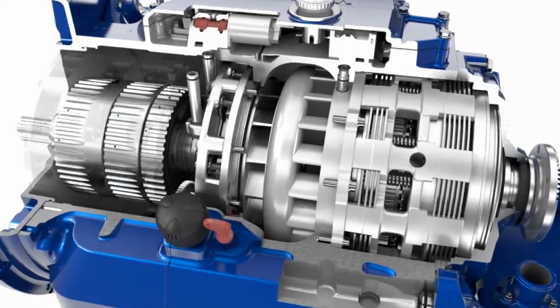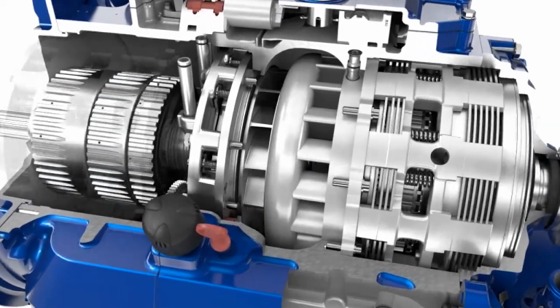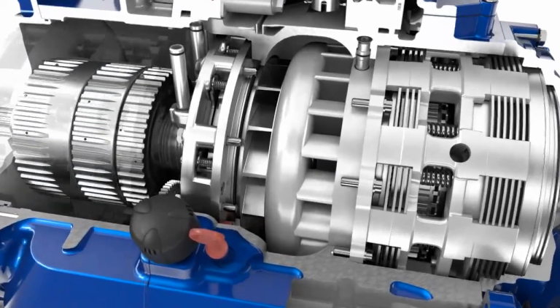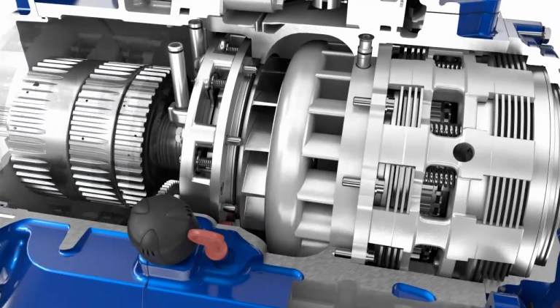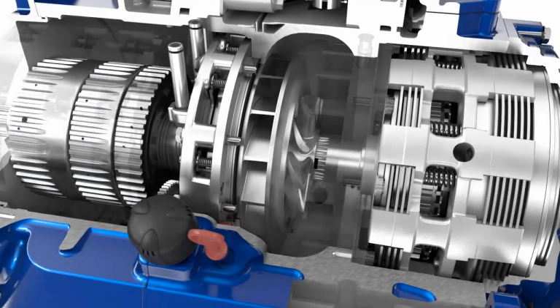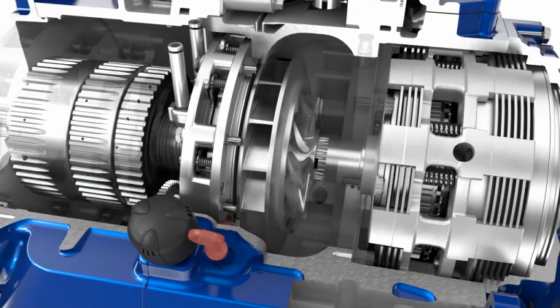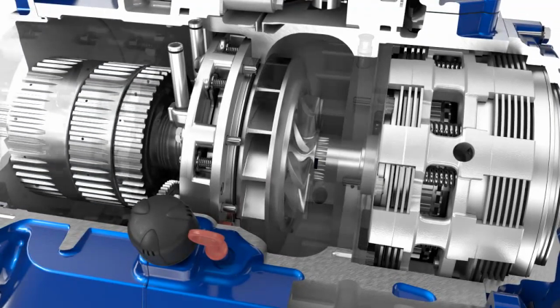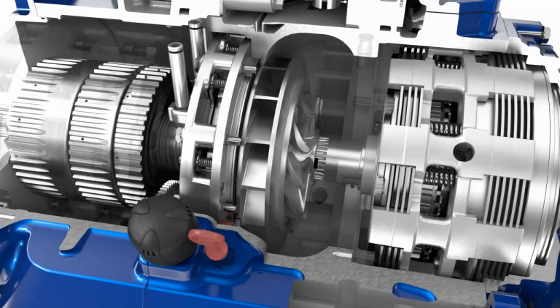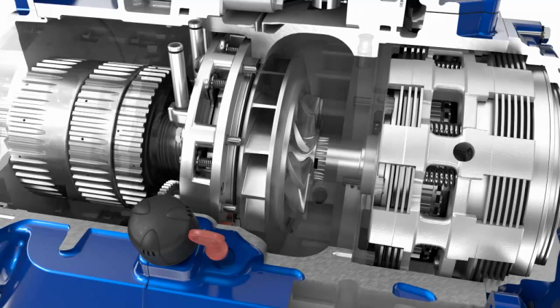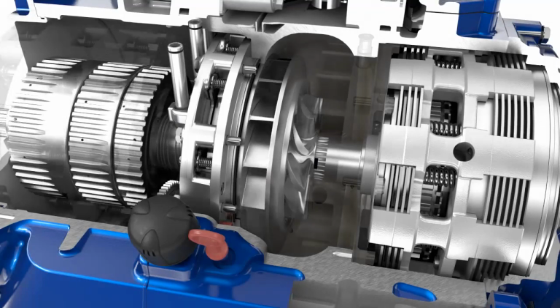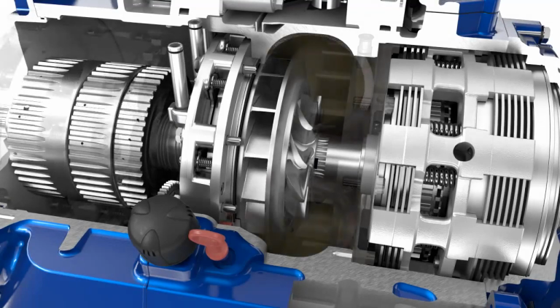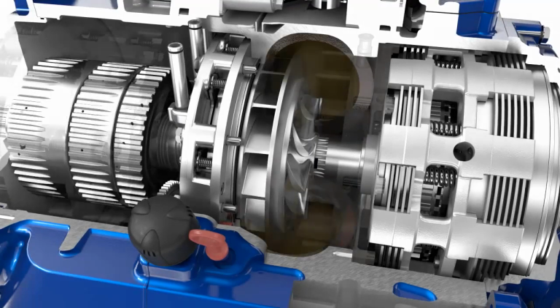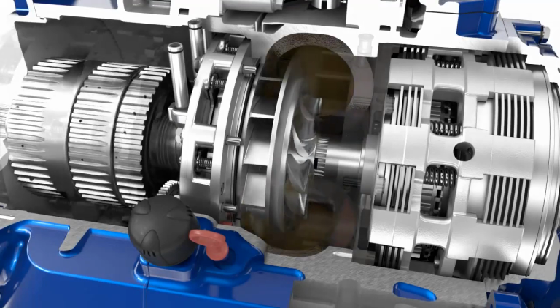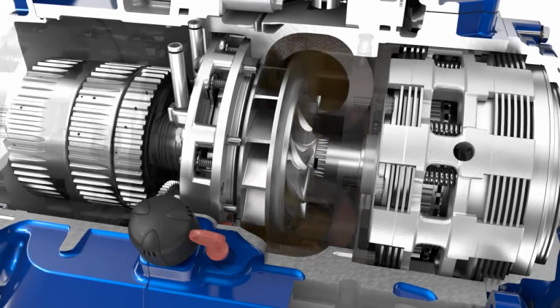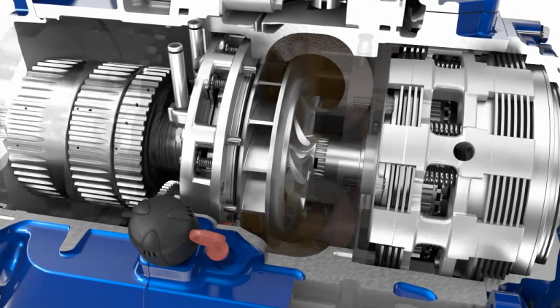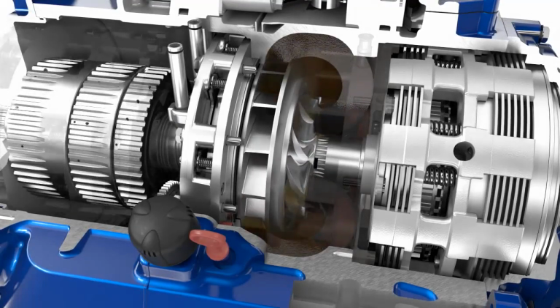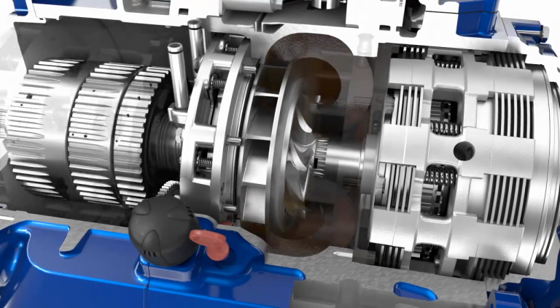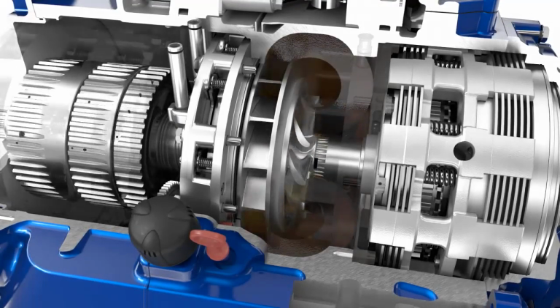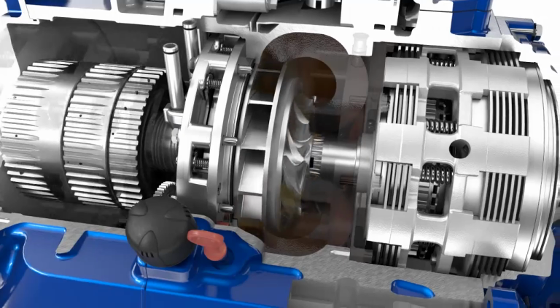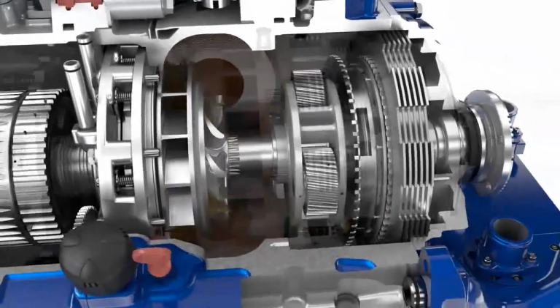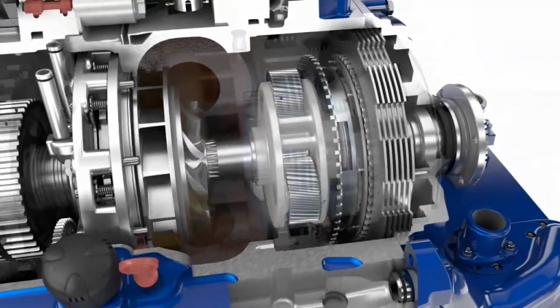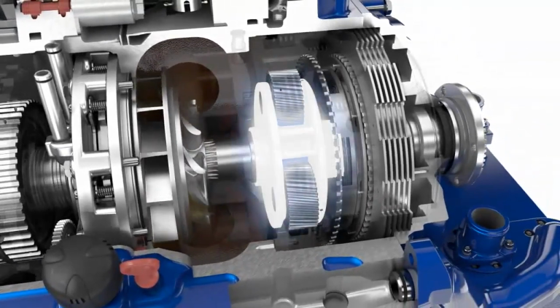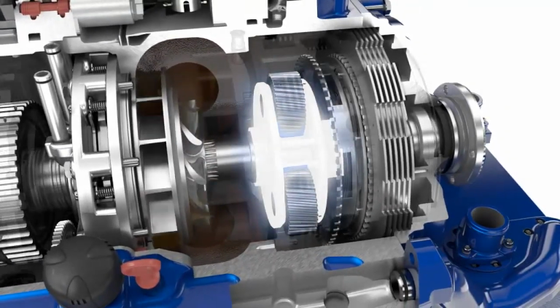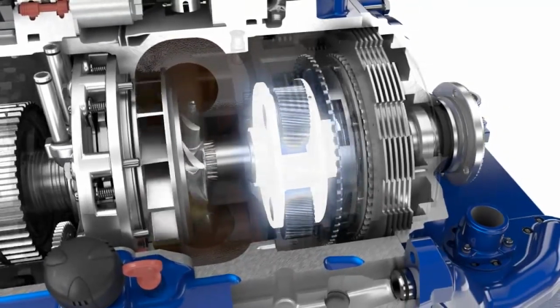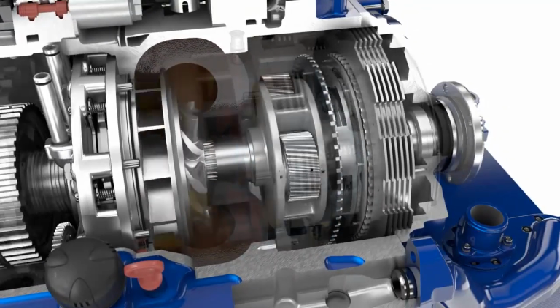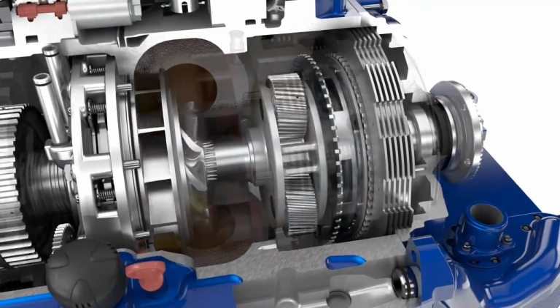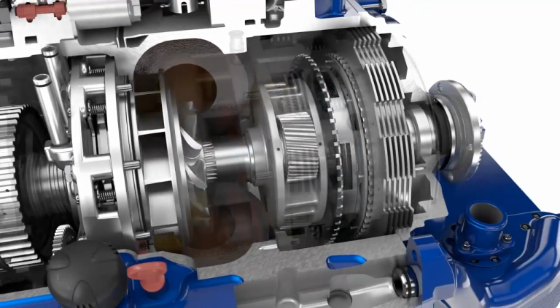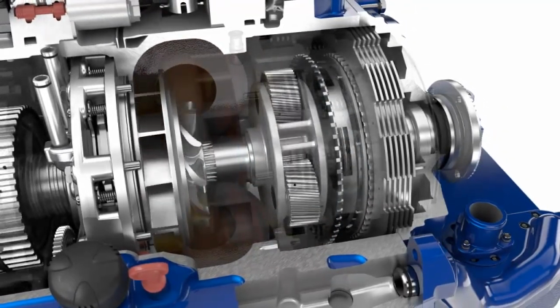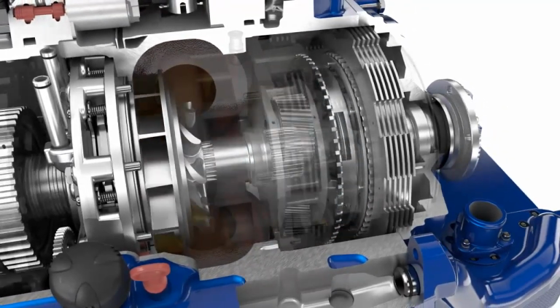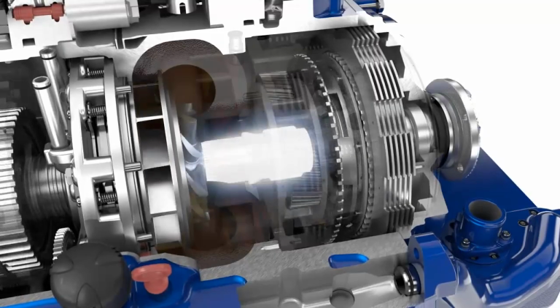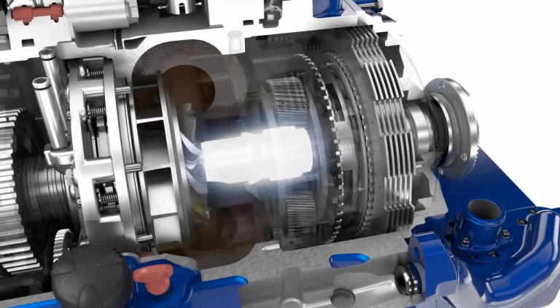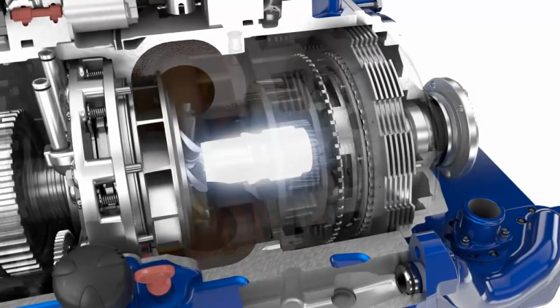In the converter, the oil delivered by the impeller flows through the guide wheel to the turbine wheel in a closed circuit. The torque that is delivered and converted — that is, increased — is transmitted to the planetary carrier via the sun gear of the turbine gear.